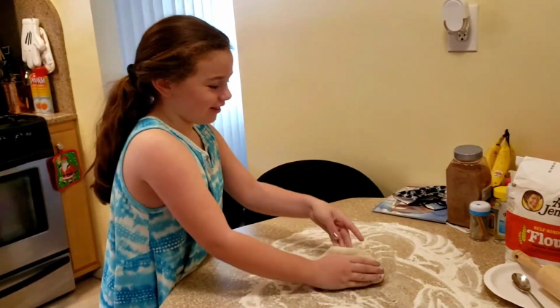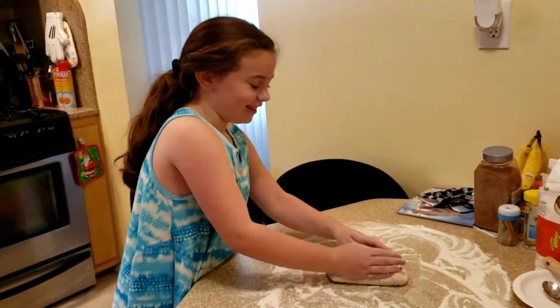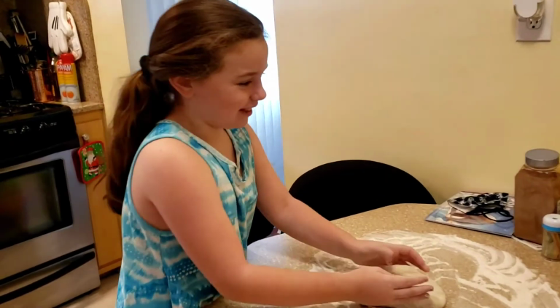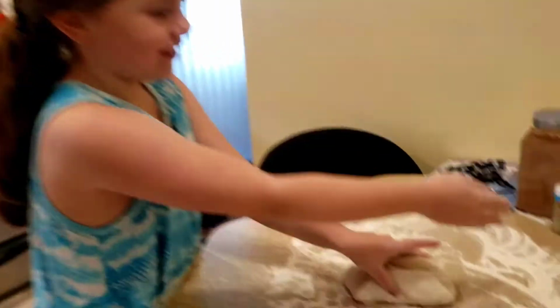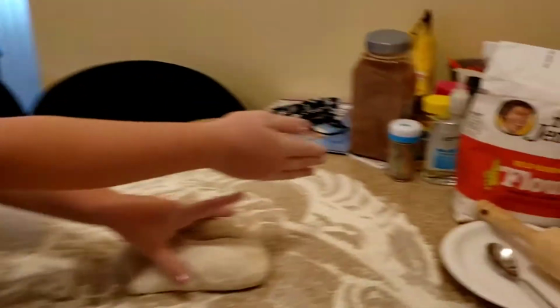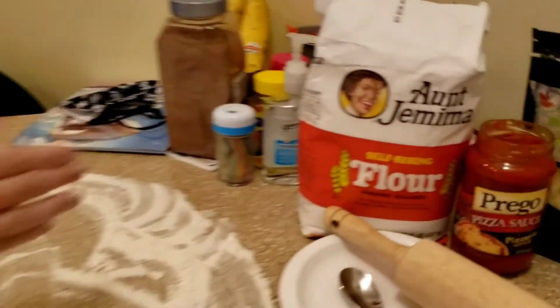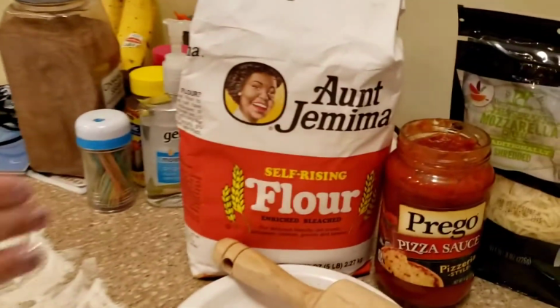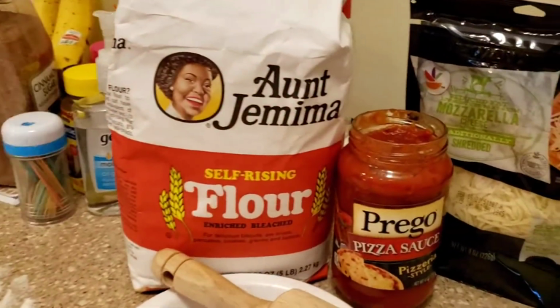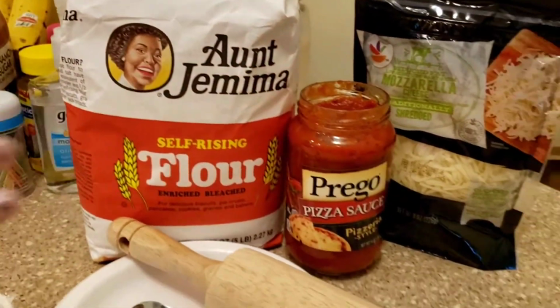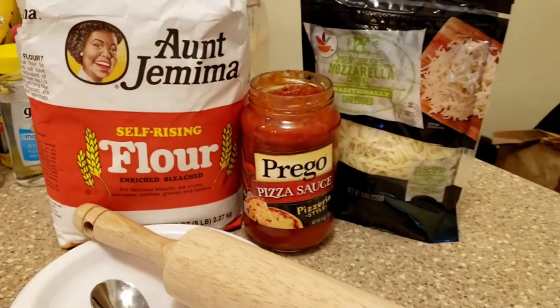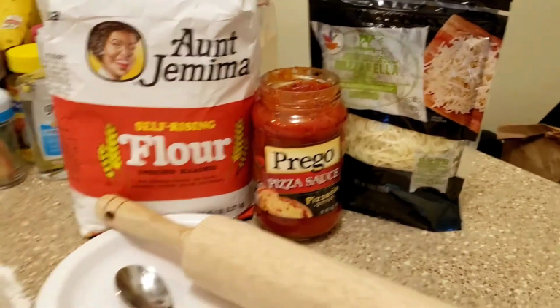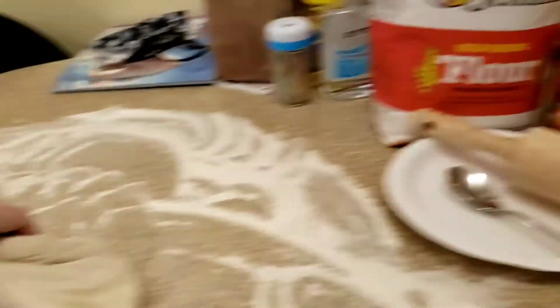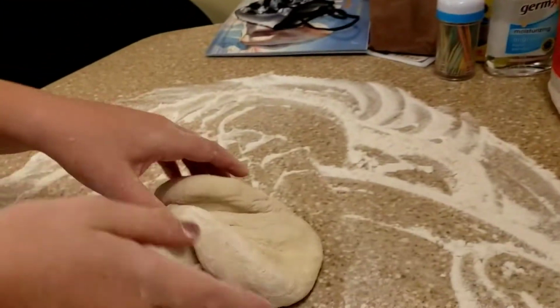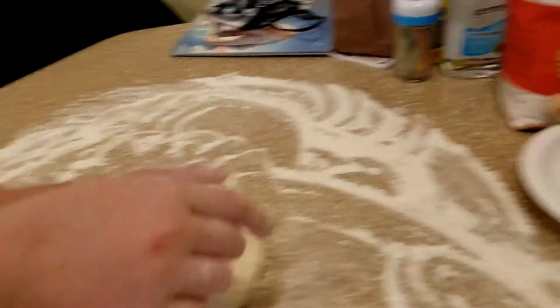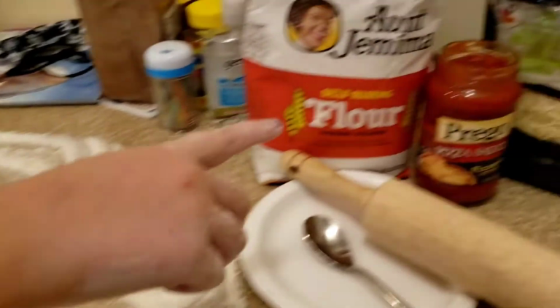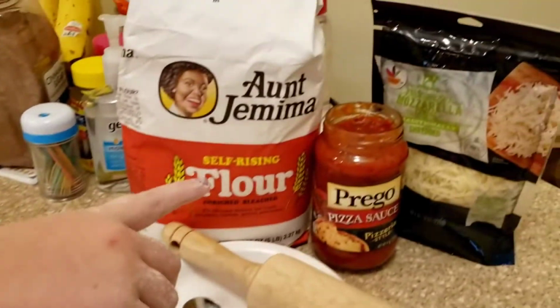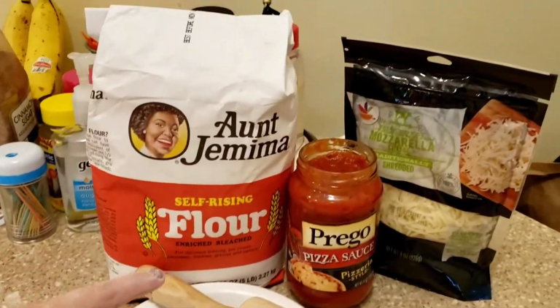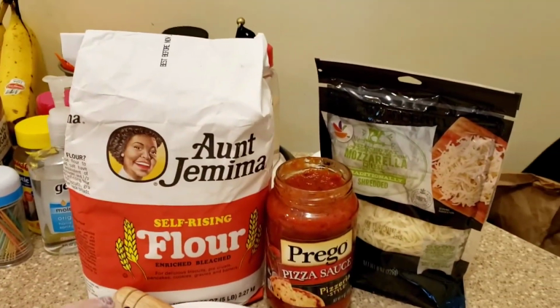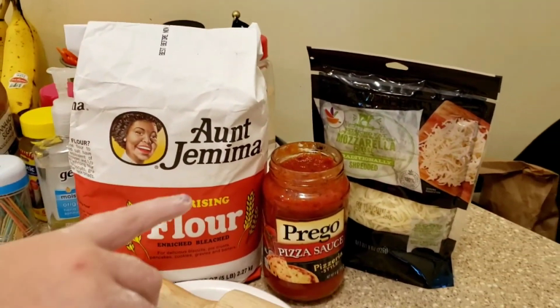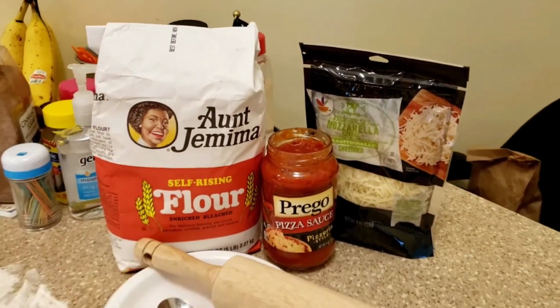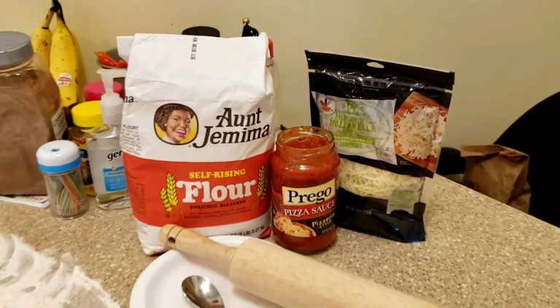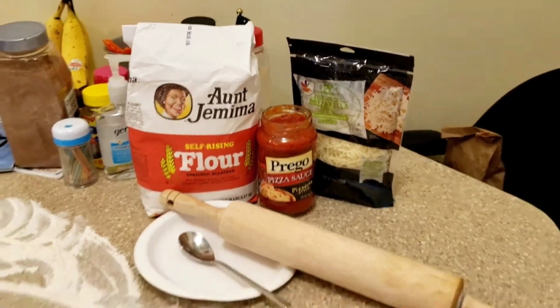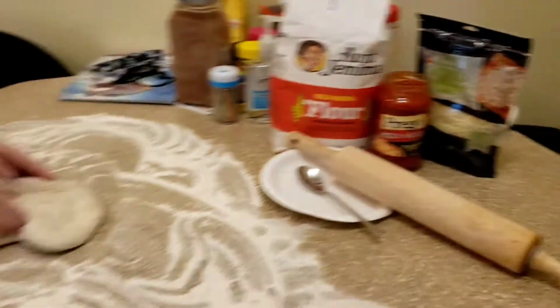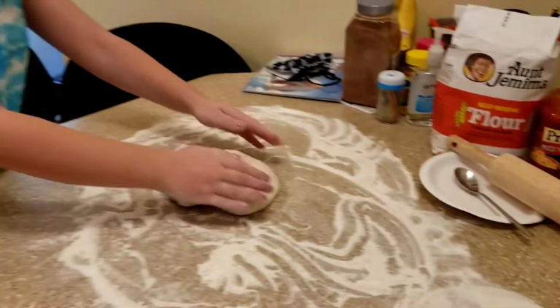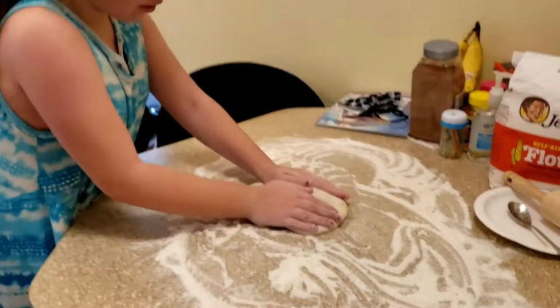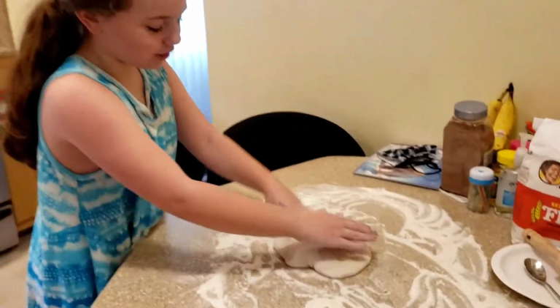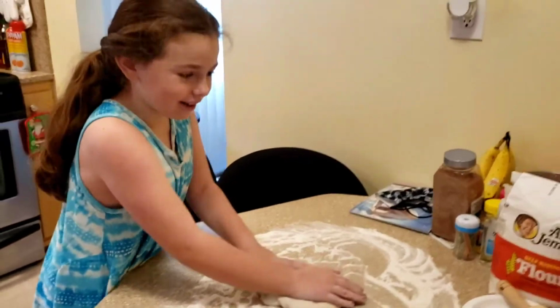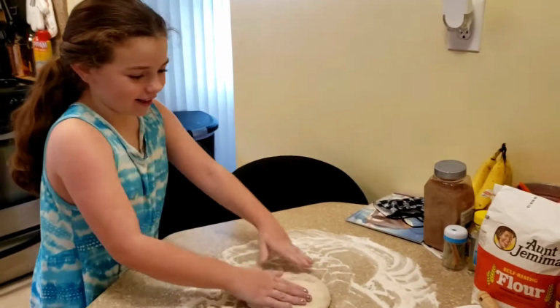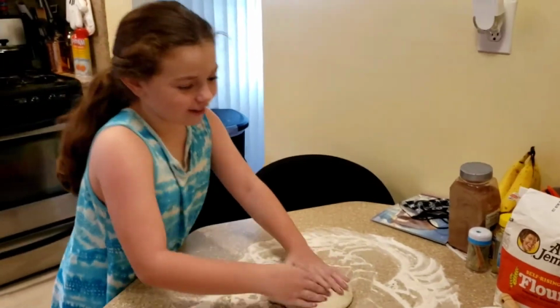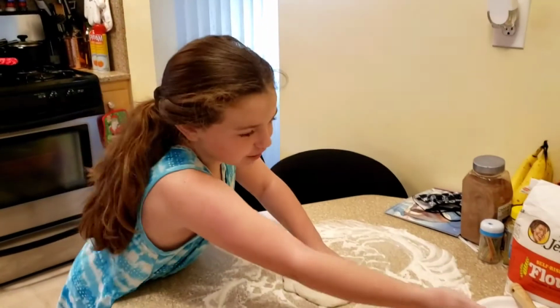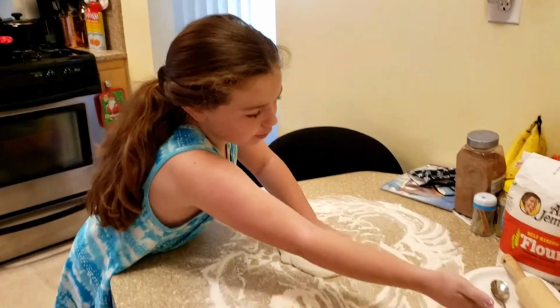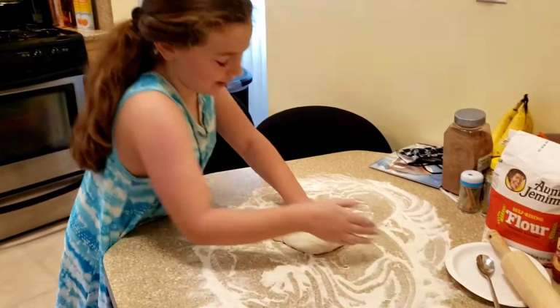You need these ingredients: flour, dough, of course, and you need sauce and cheese. You can put any ingredients you want on it. And, of course, you need a roll with them.